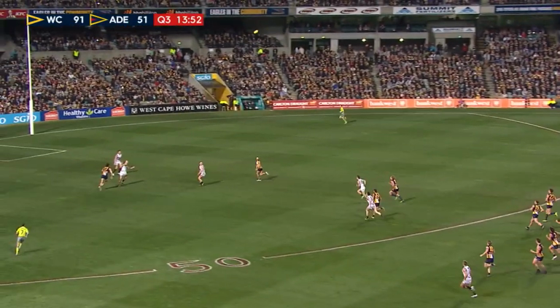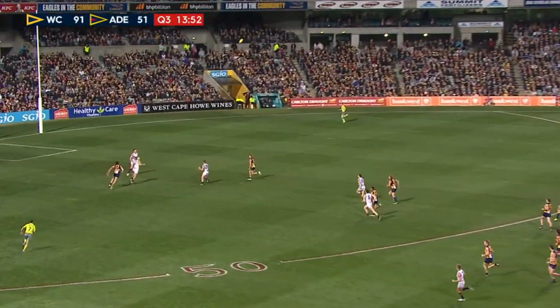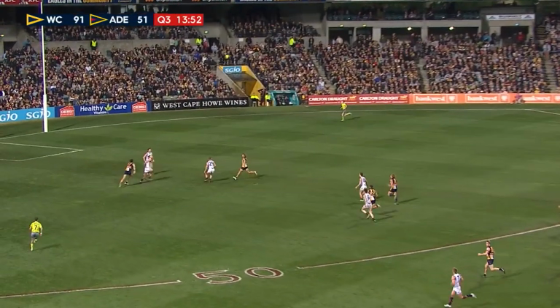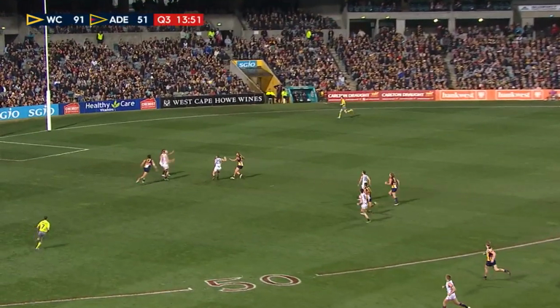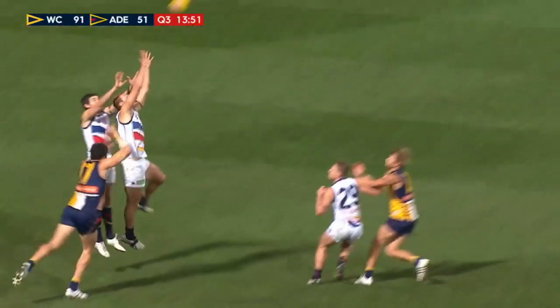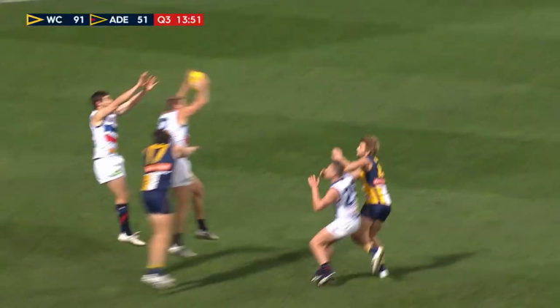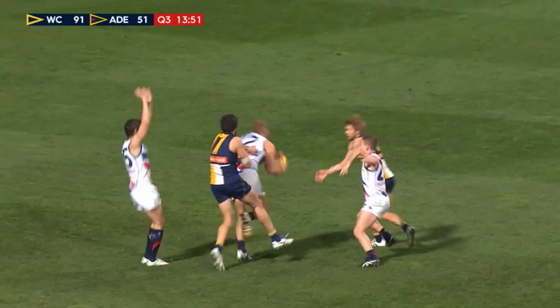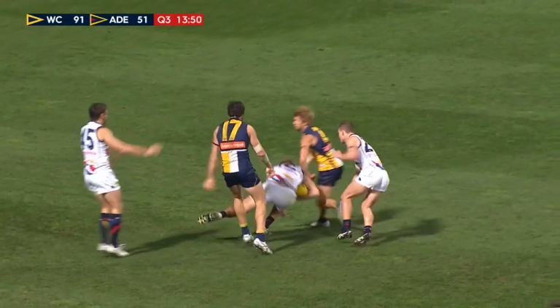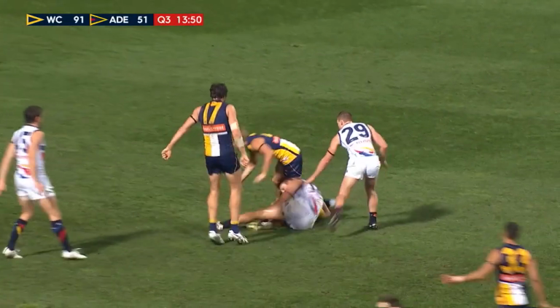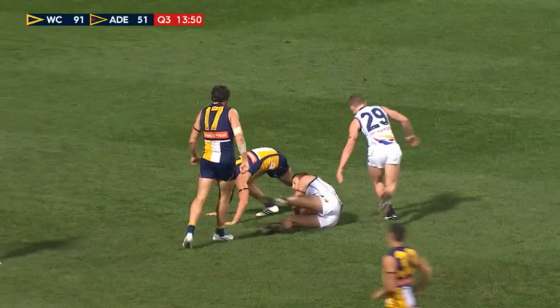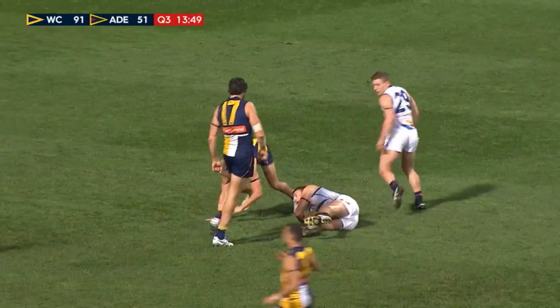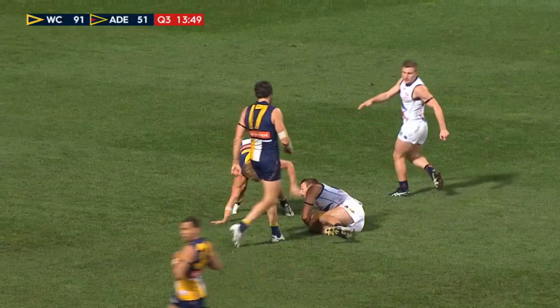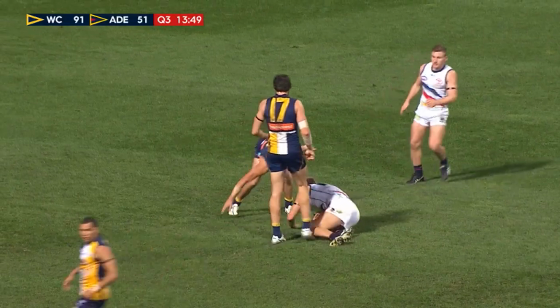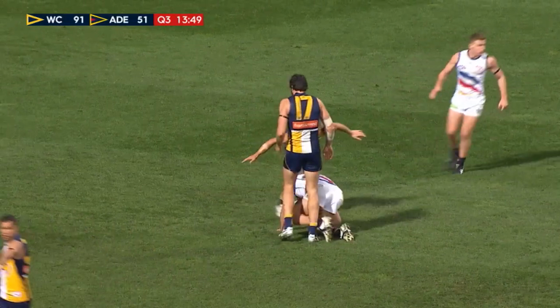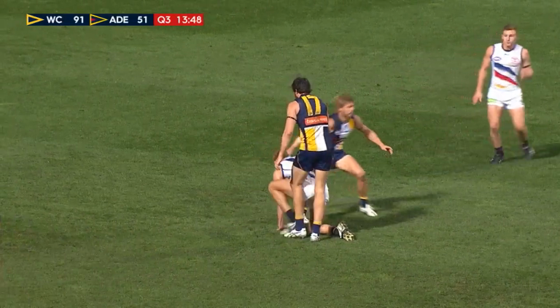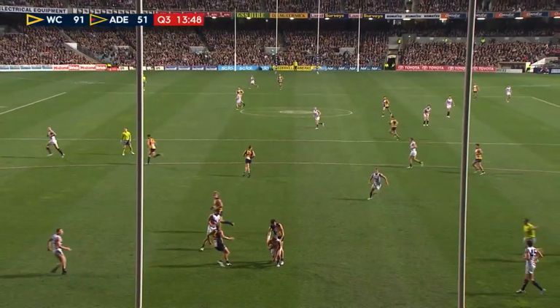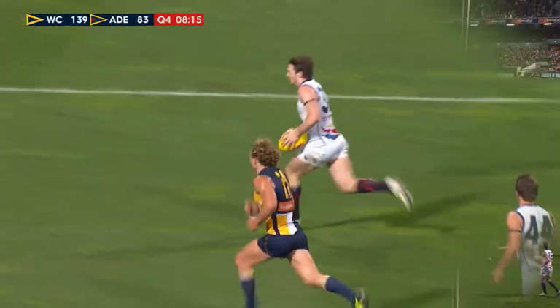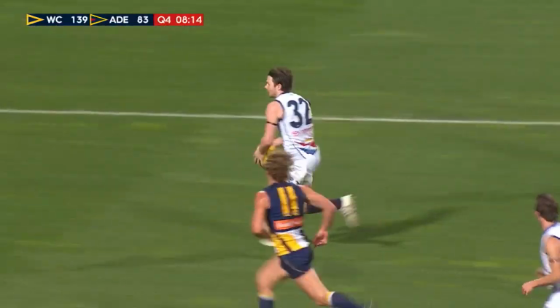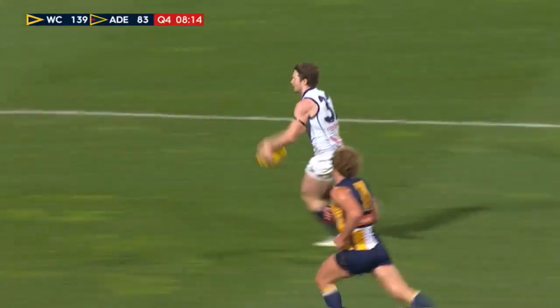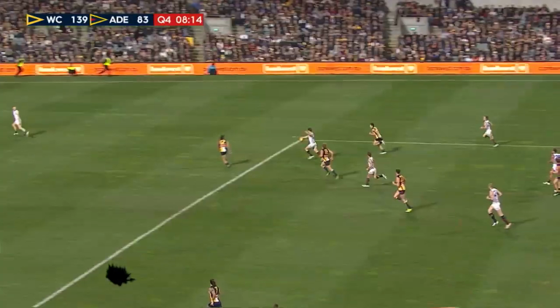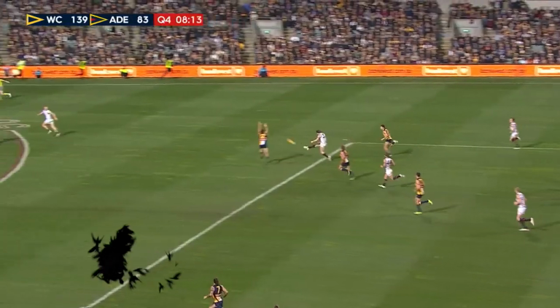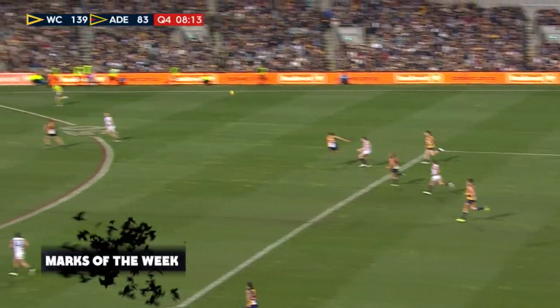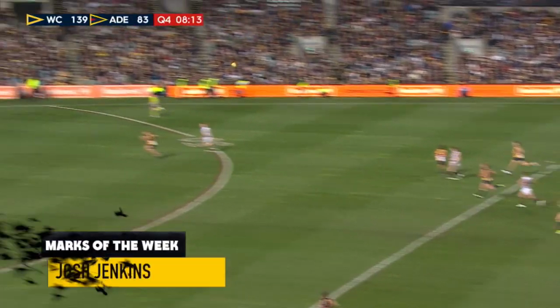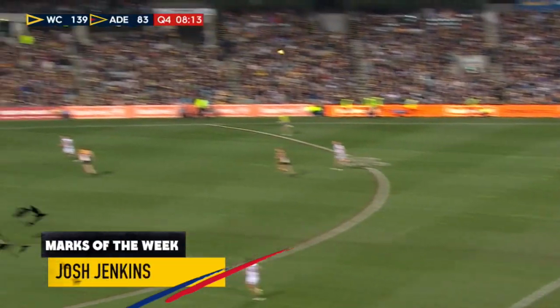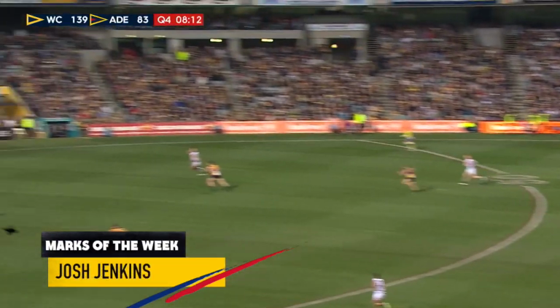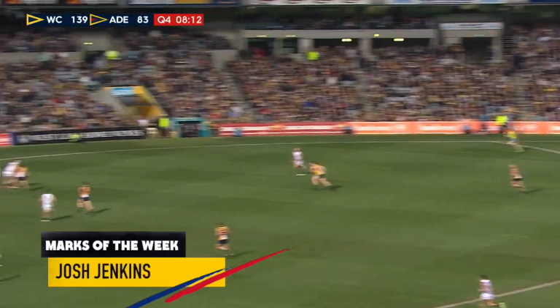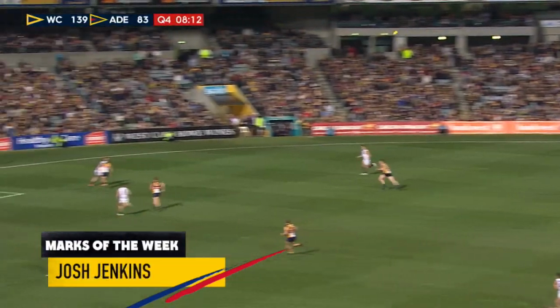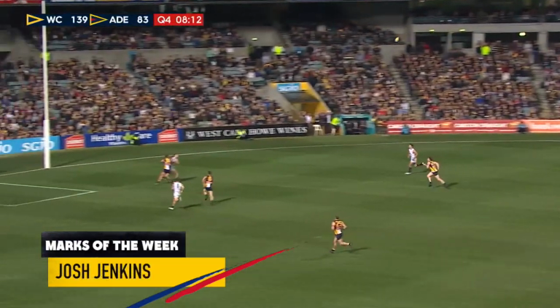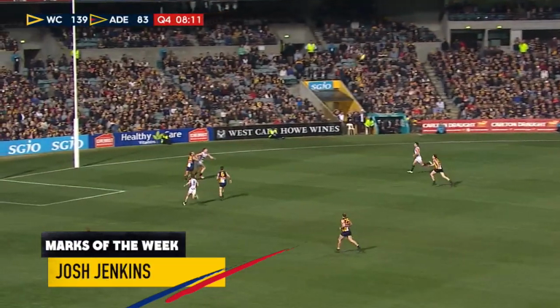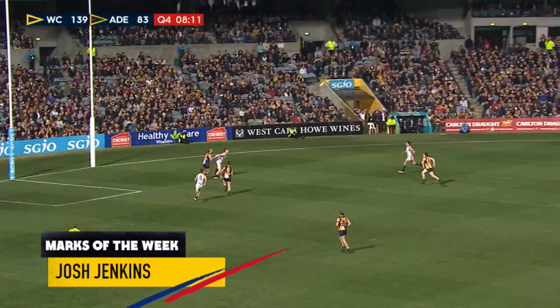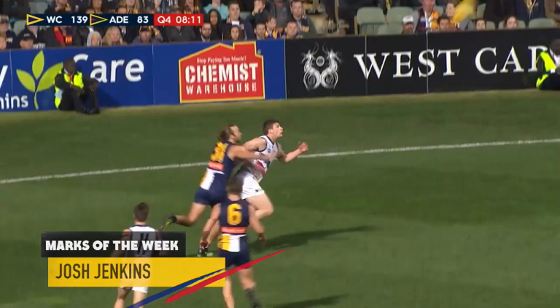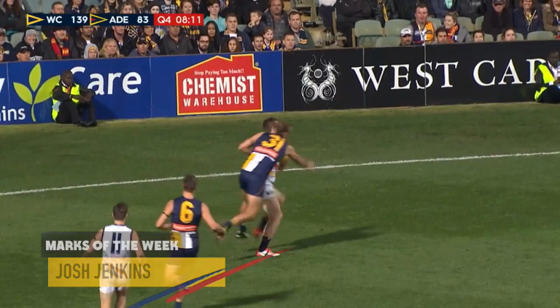Strong kick on the left, perhaps a bit strong. Talia, strong mark from him. Clearly Adelaide's best. And that is Patrick Dangerfield at his best.